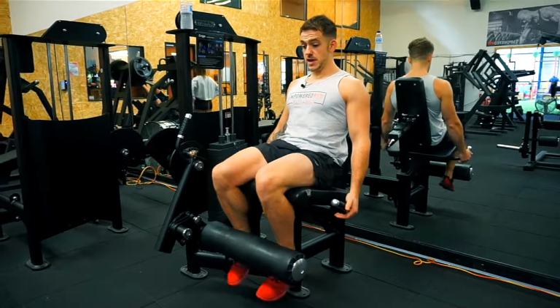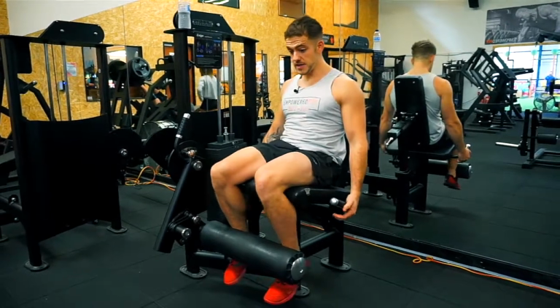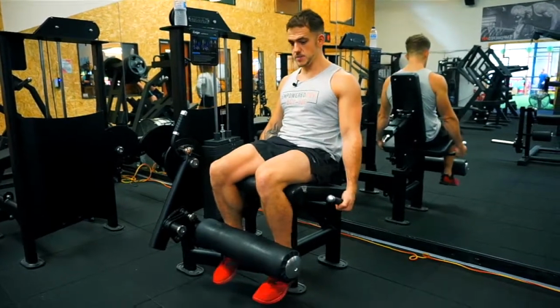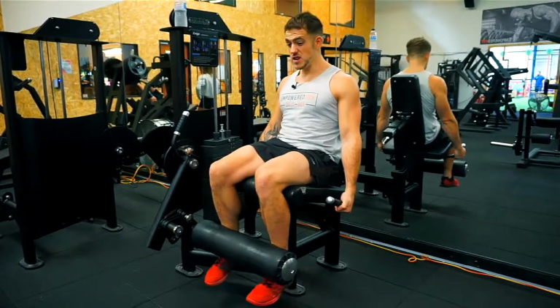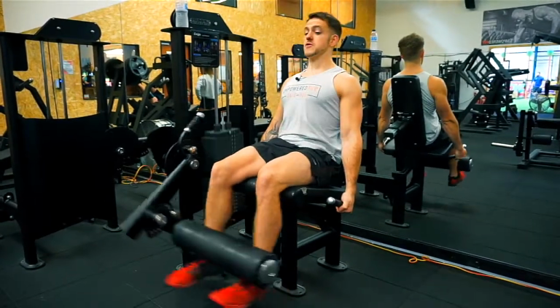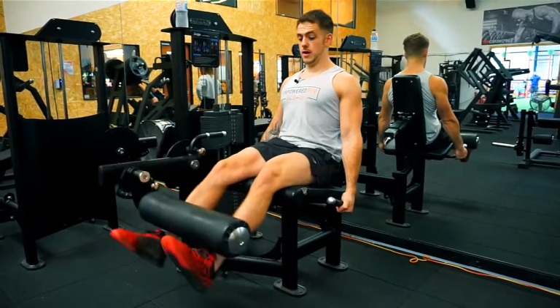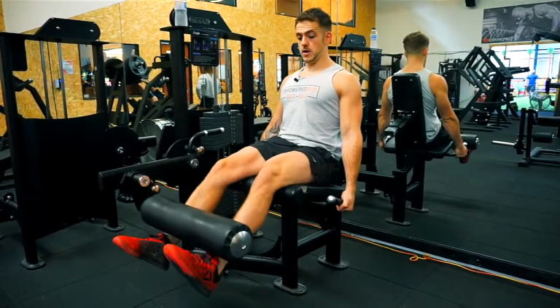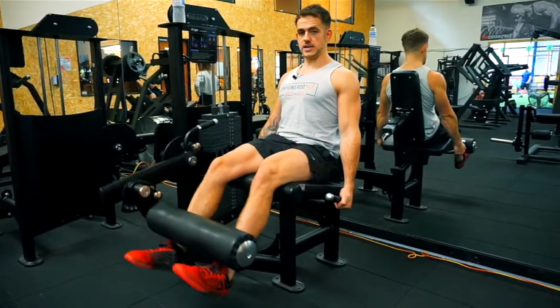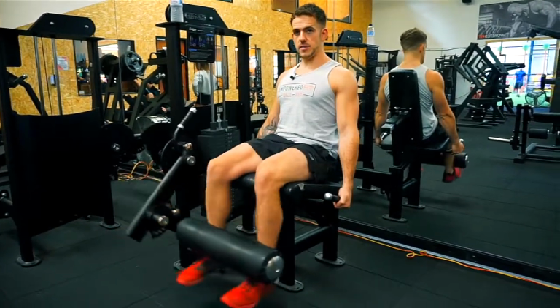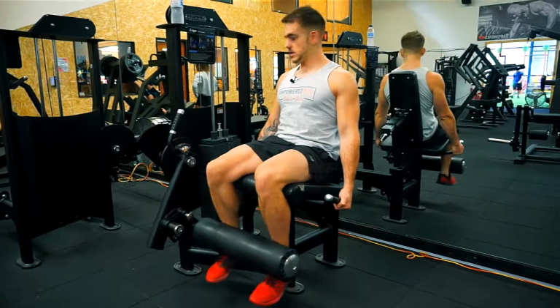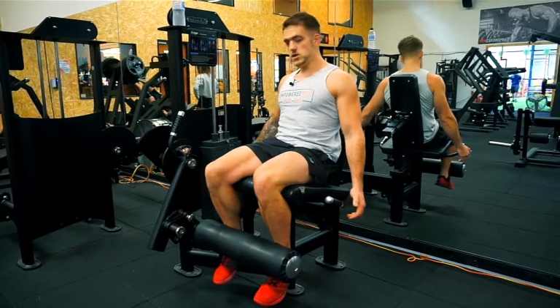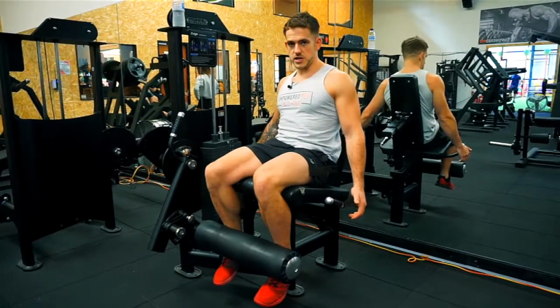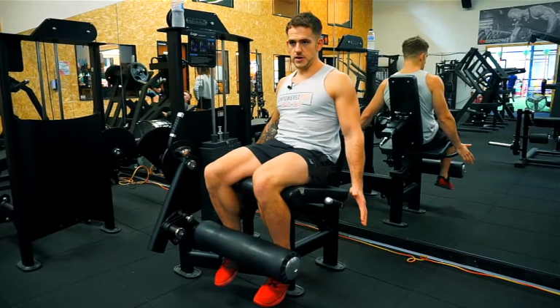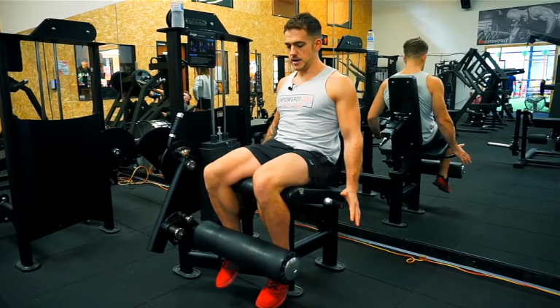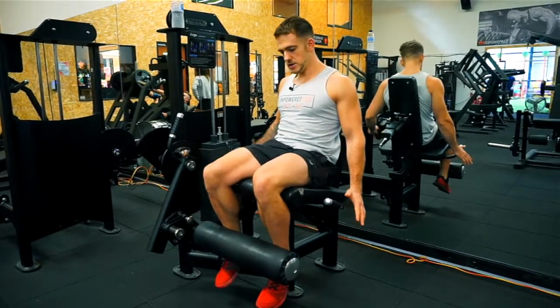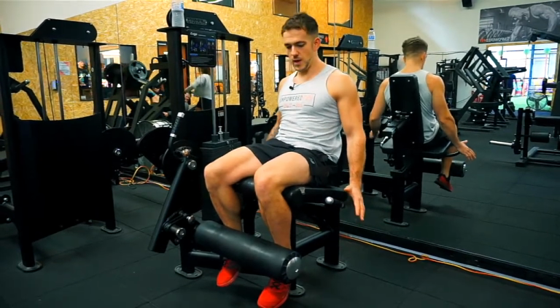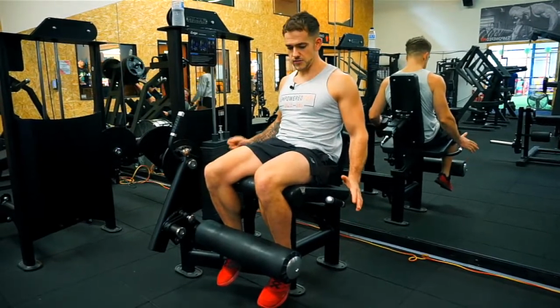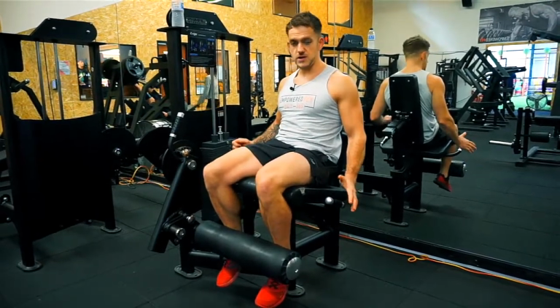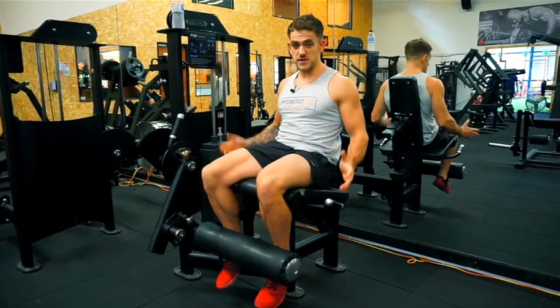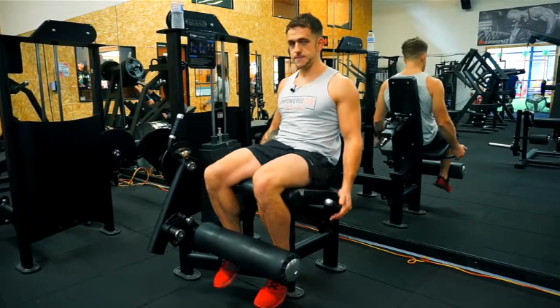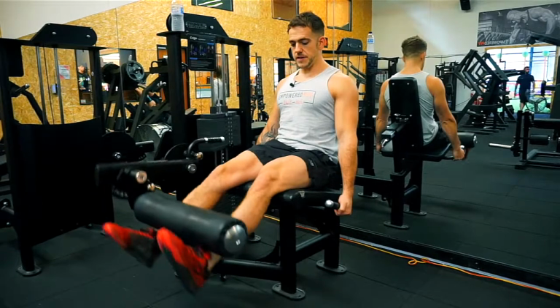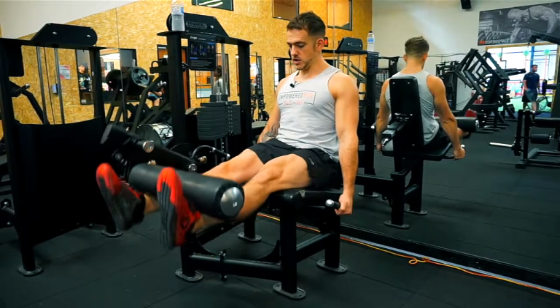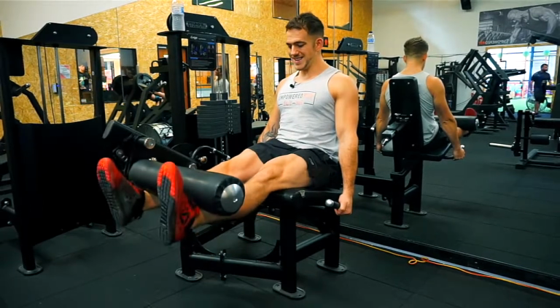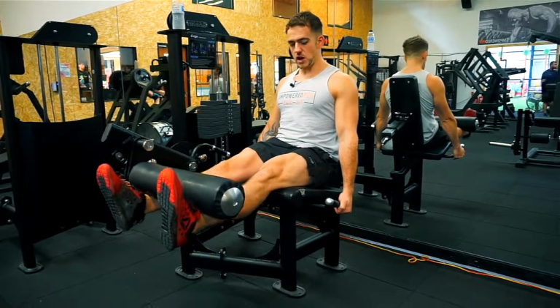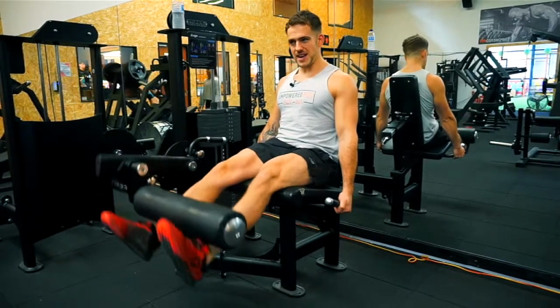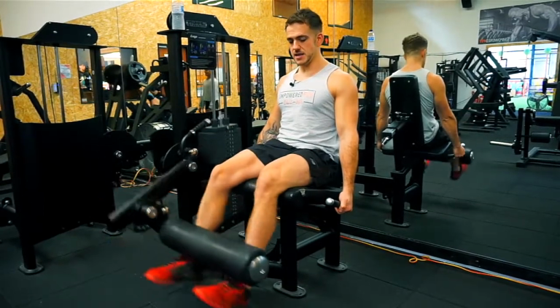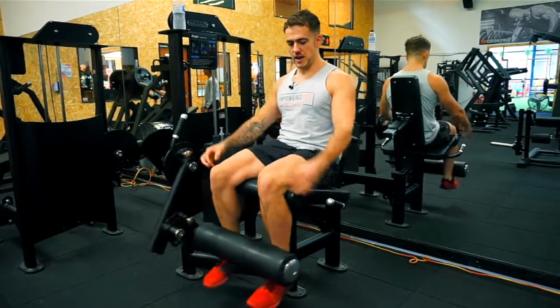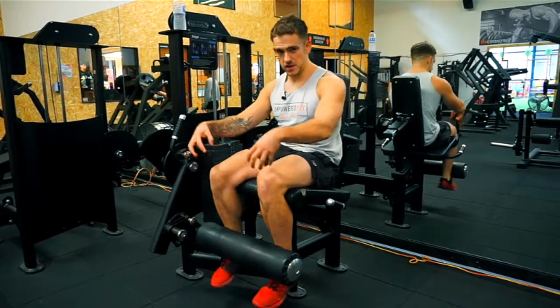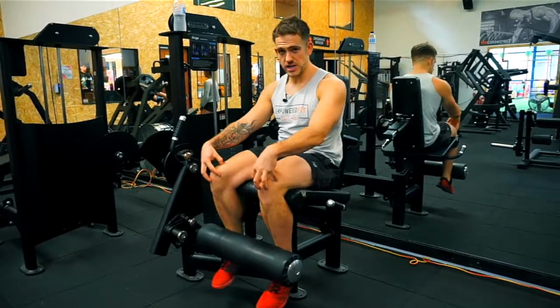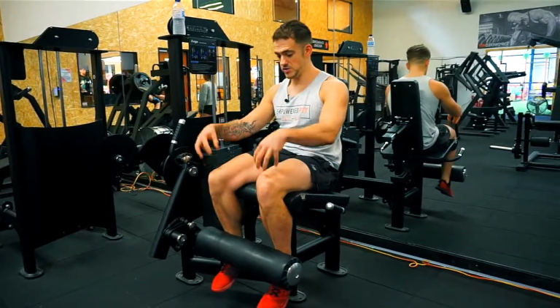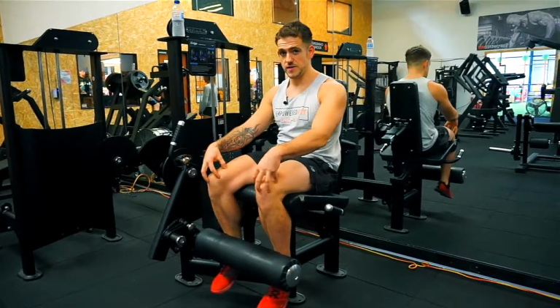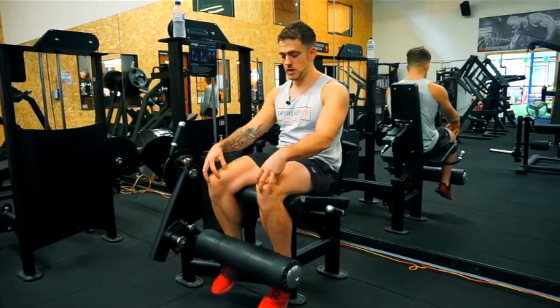Another thing I see is people throwing their weight up and not quite getting to the top, usually because it's too heavy on the stack. Pick a weight suited to you. Also, not waiting at the top for a second — it's going to help stabilize your knee joint, it's really good for that as well.